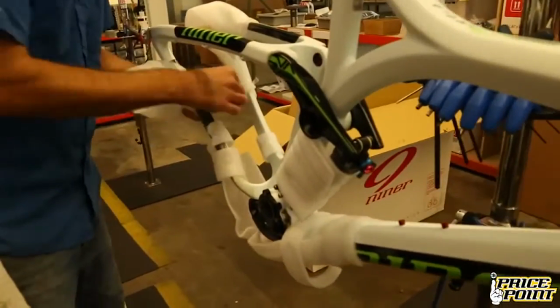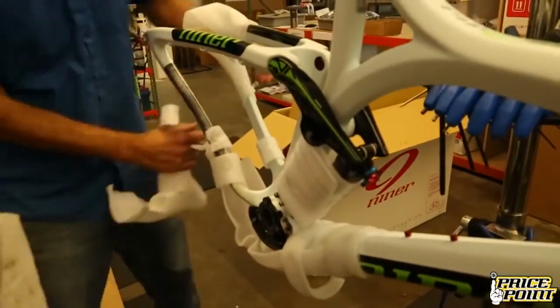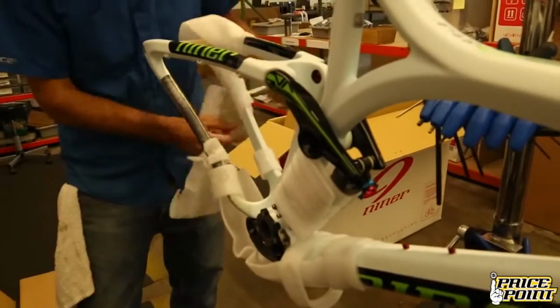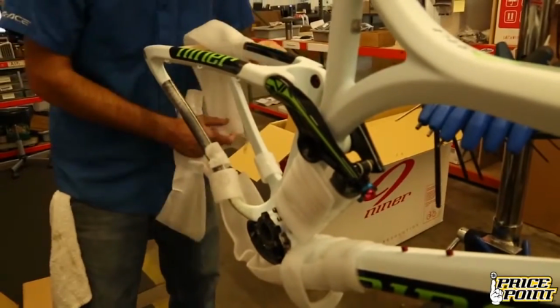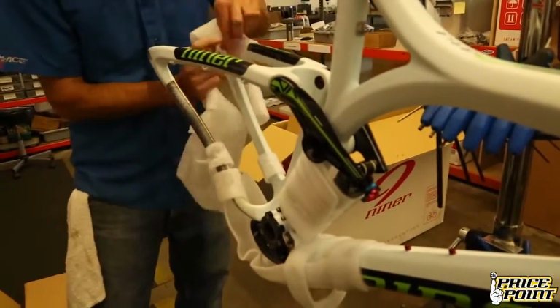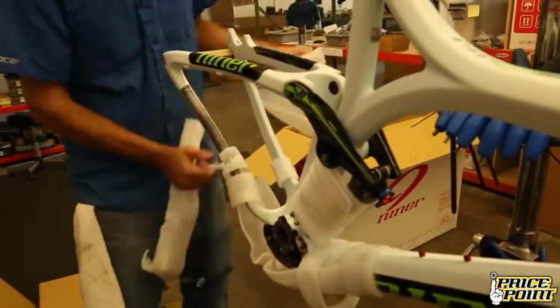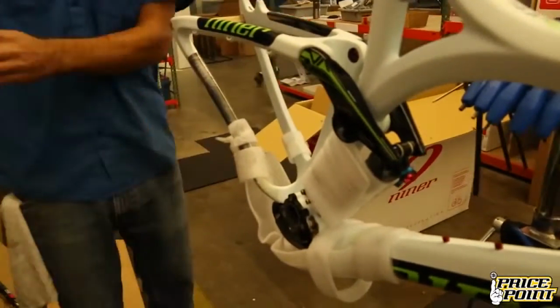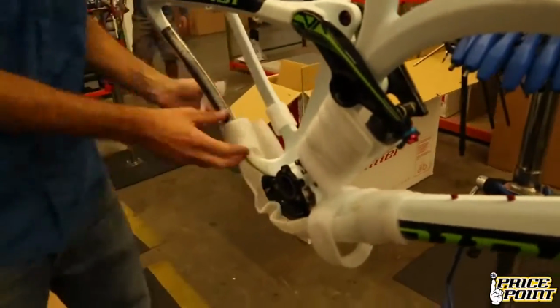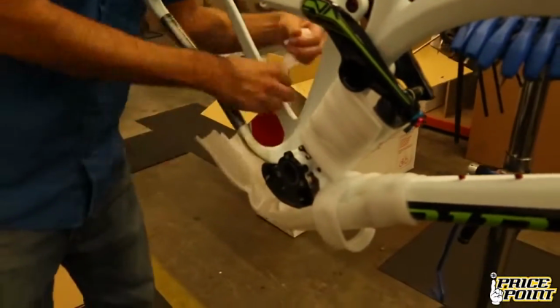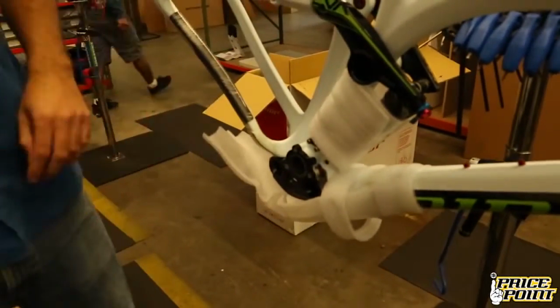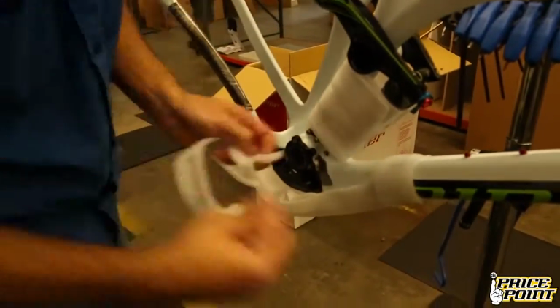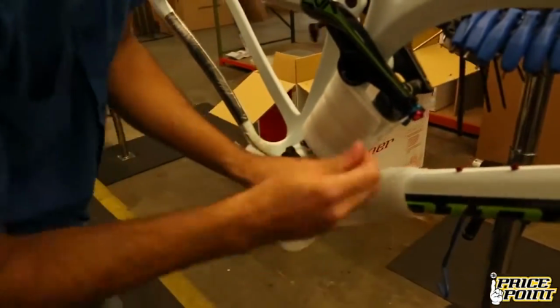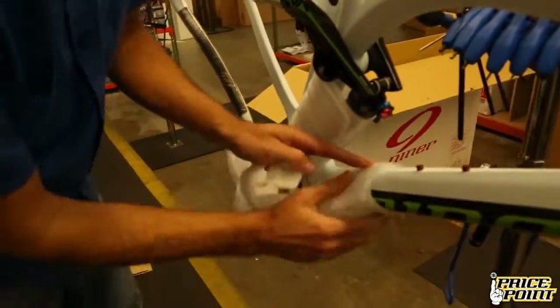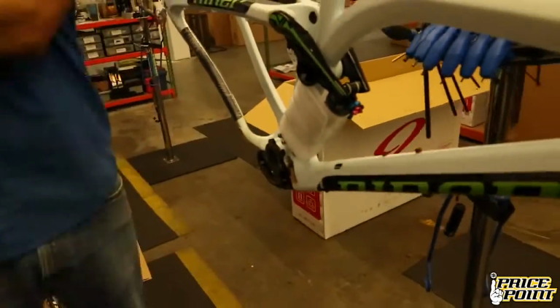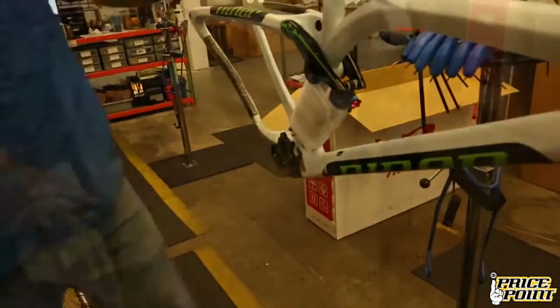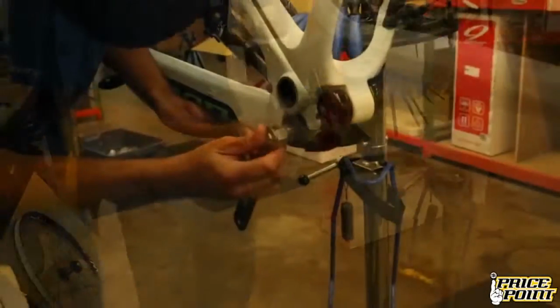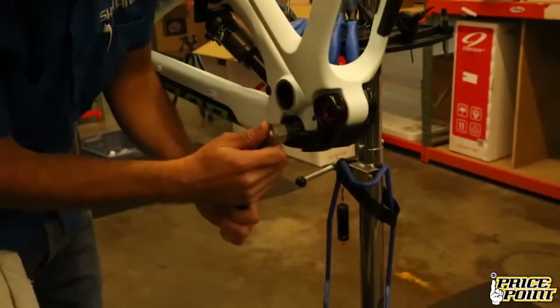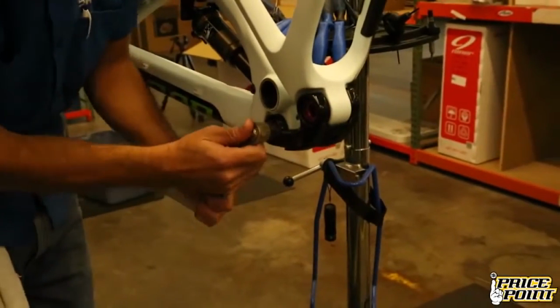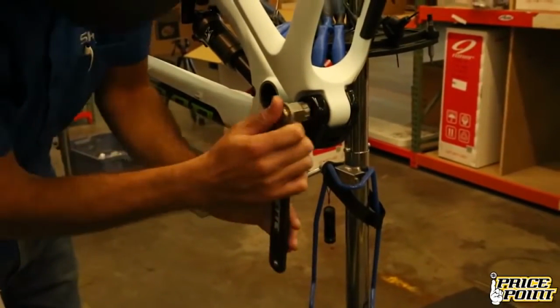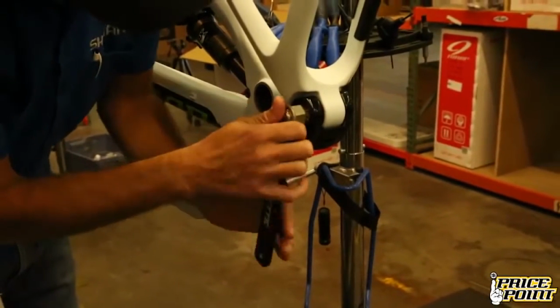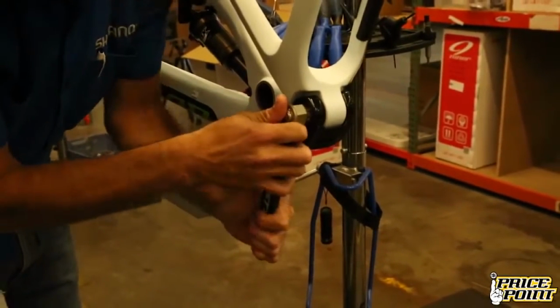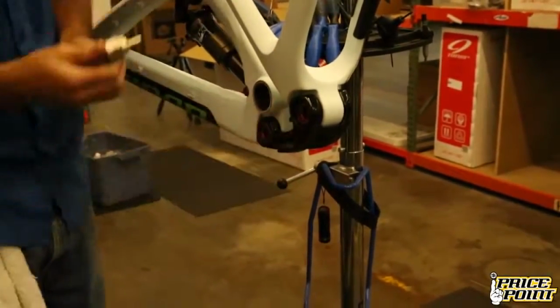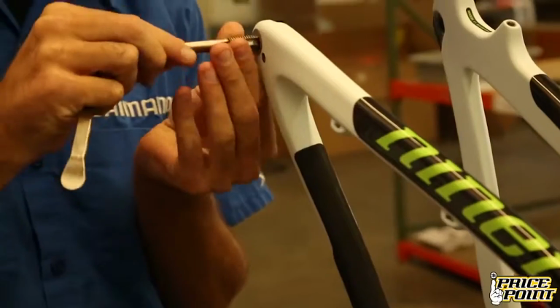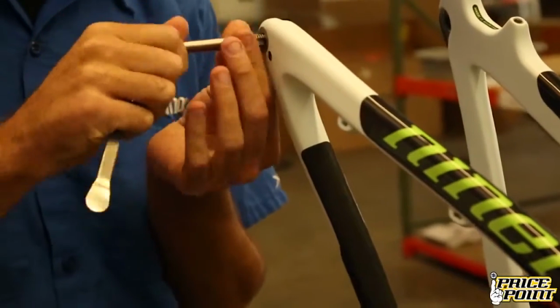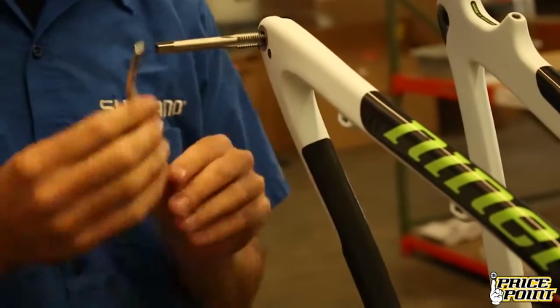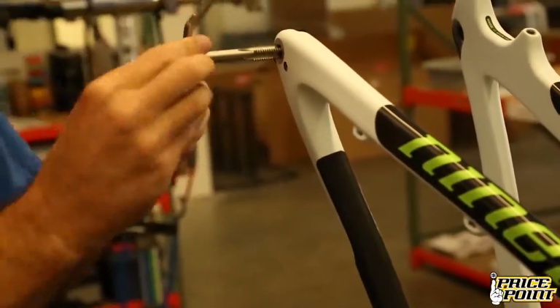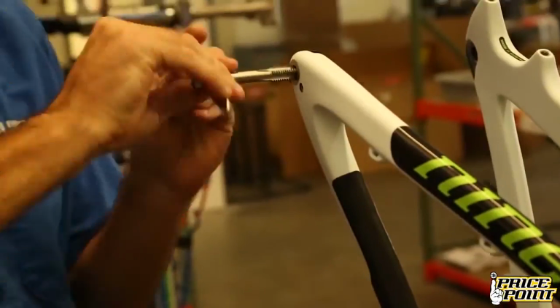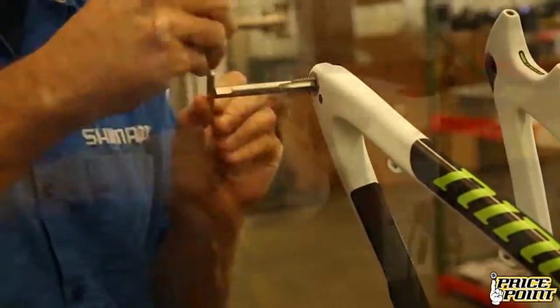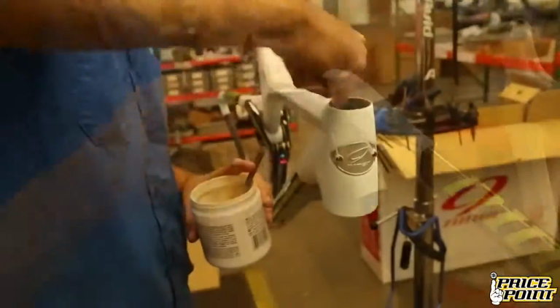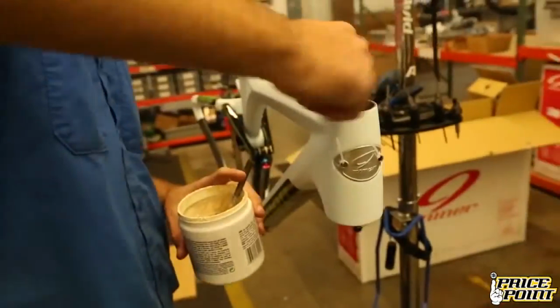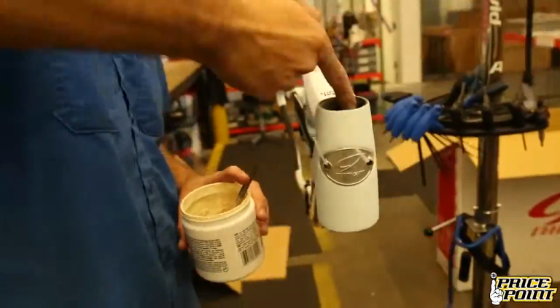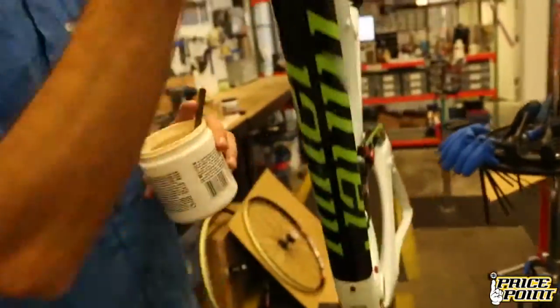The PricePoint ProBuild starts with every frame inspected for inconsistencies. Linkage and shocks on the dual suspension bikes are checked for torque. All necessary thread chasing and cleaning is performed before we start installing any components on the frame.